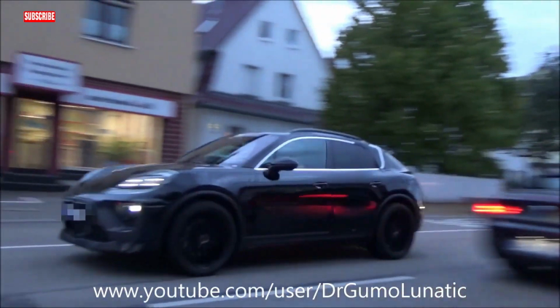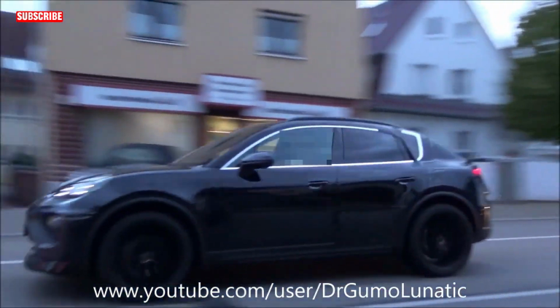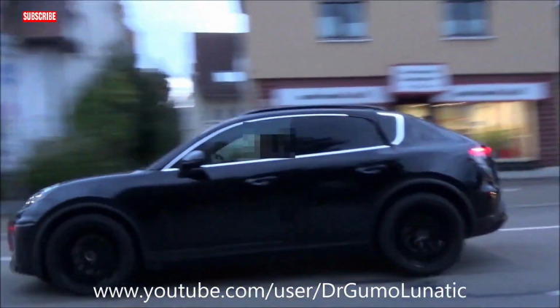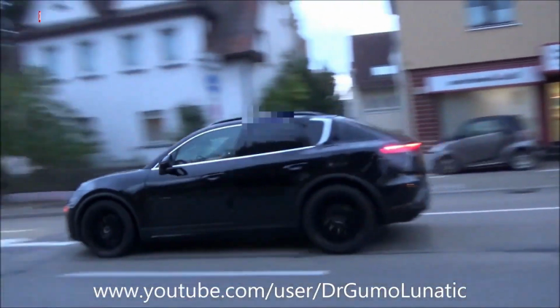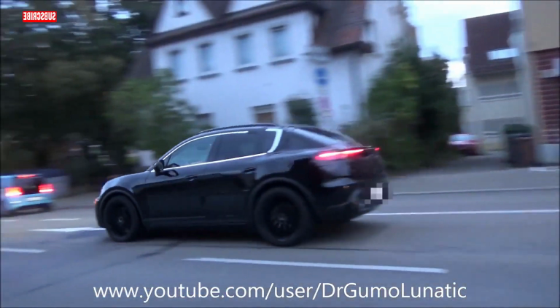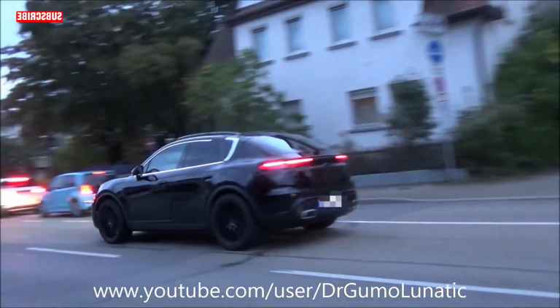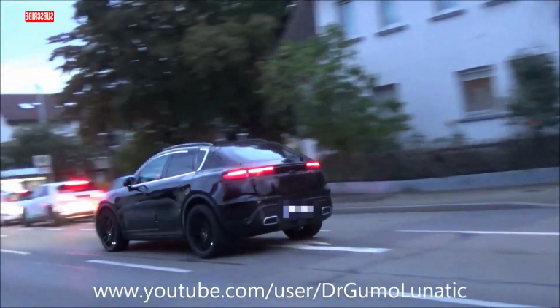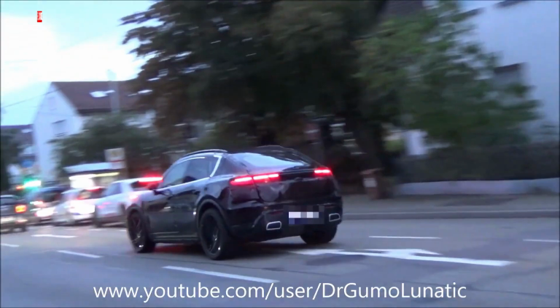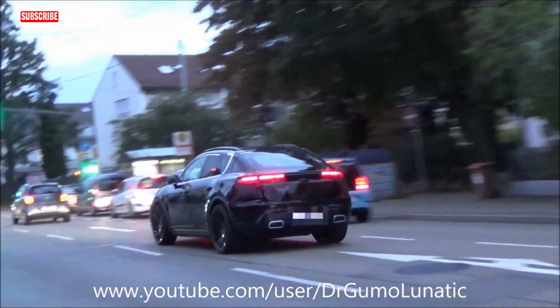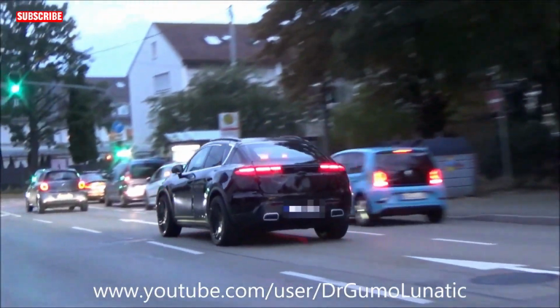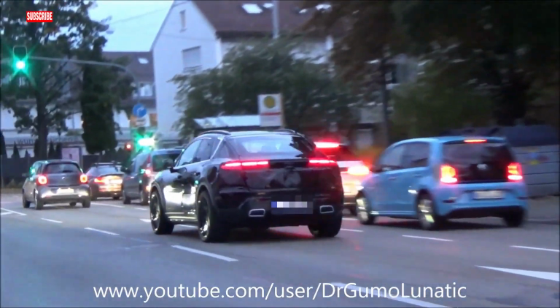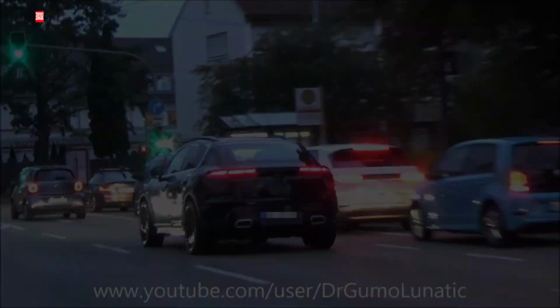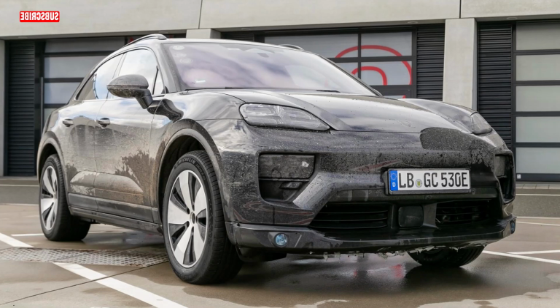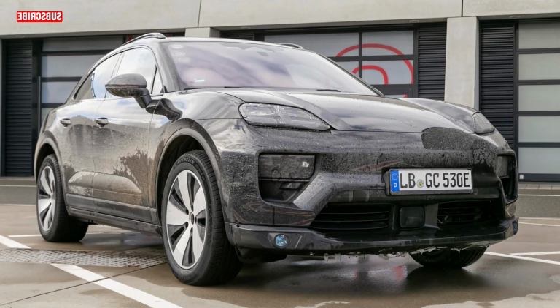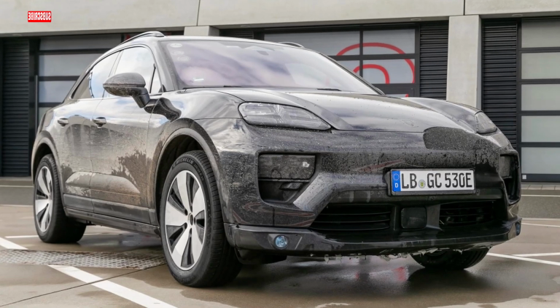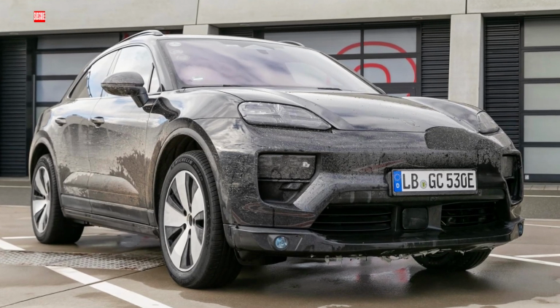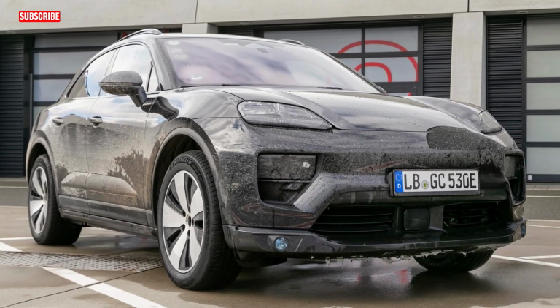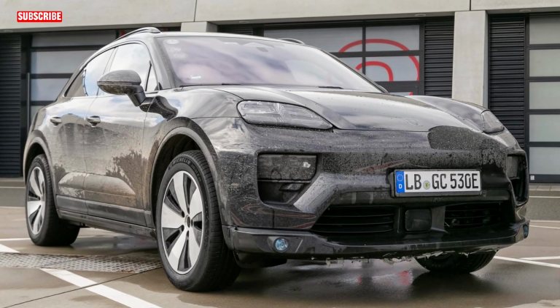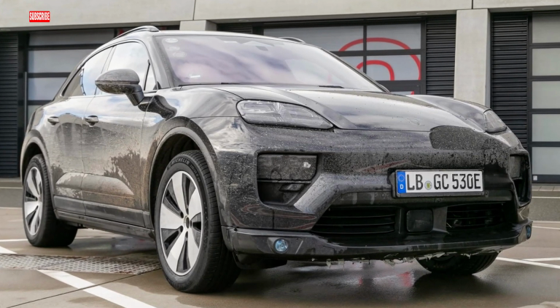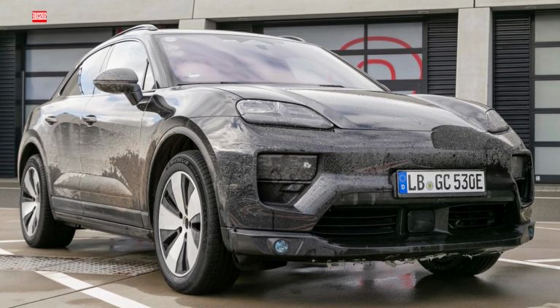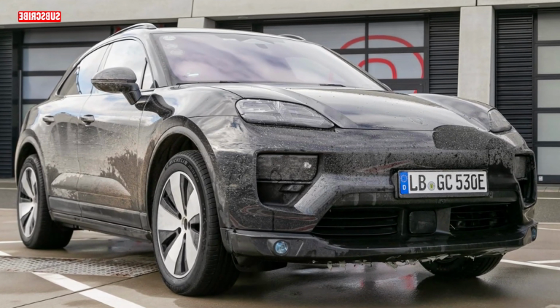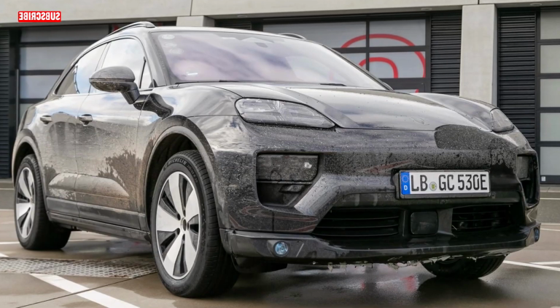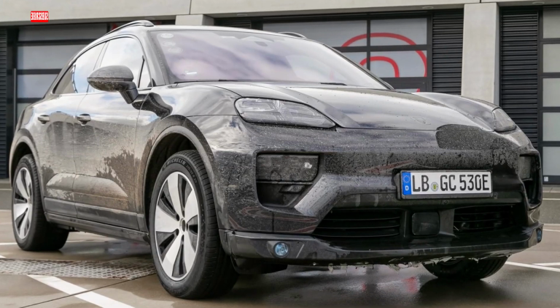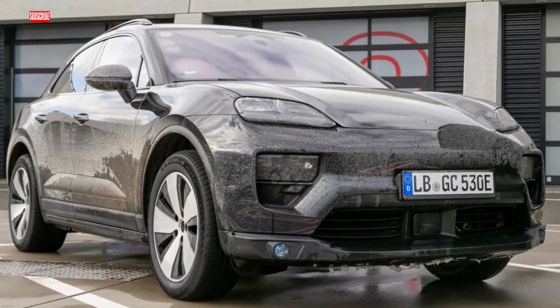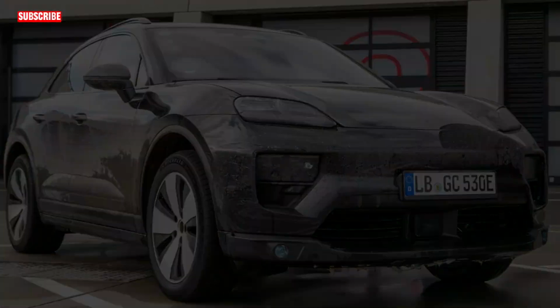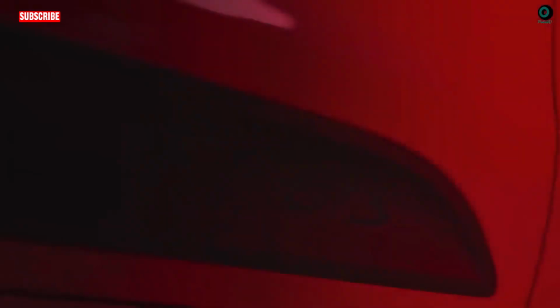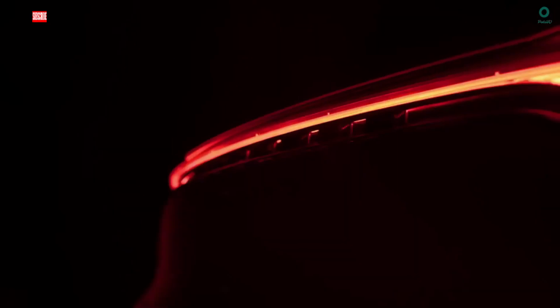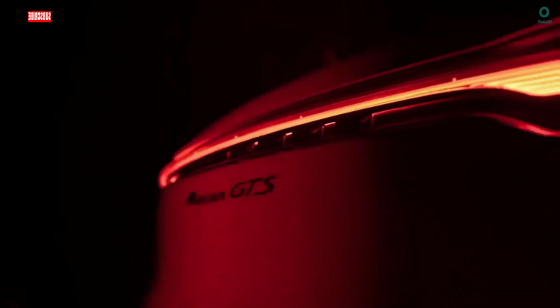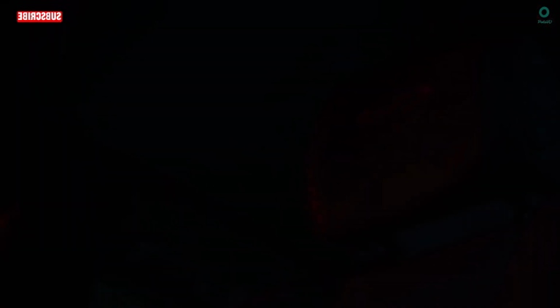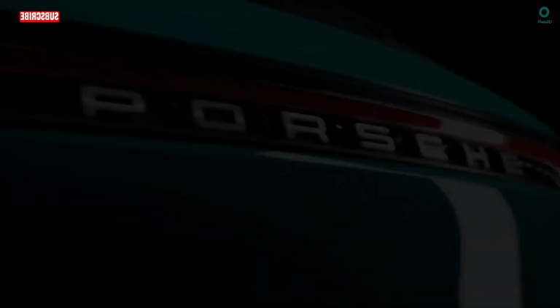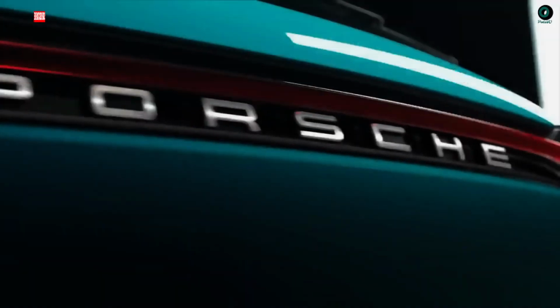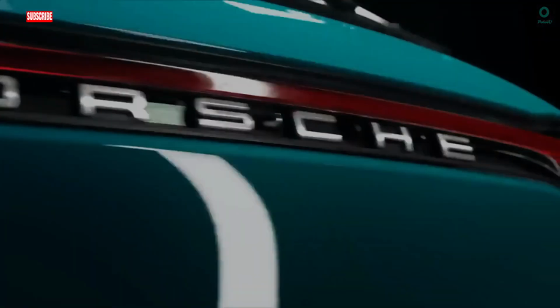And there you have it — the 2025 Porsche Macan EV, a symphony of power, innovation, and luxury. Stay tuned for the full reveal in January, and if you haven't already, hit that subscribe button and join the ride.